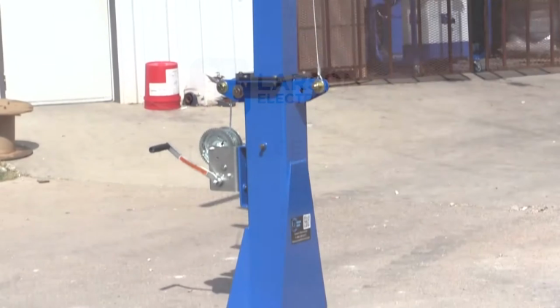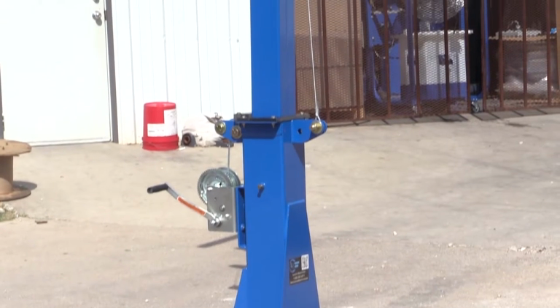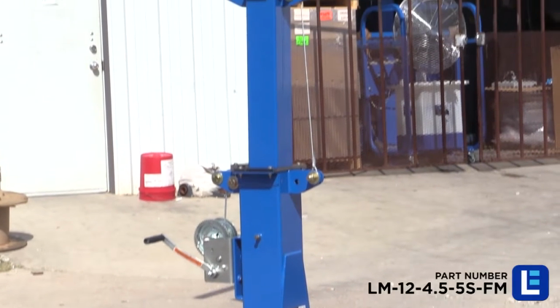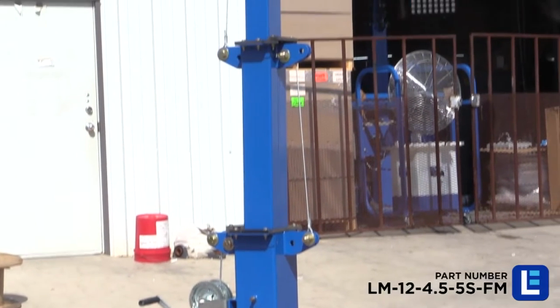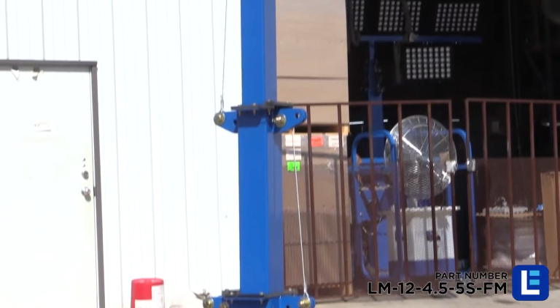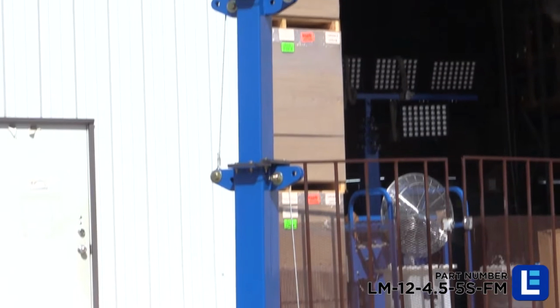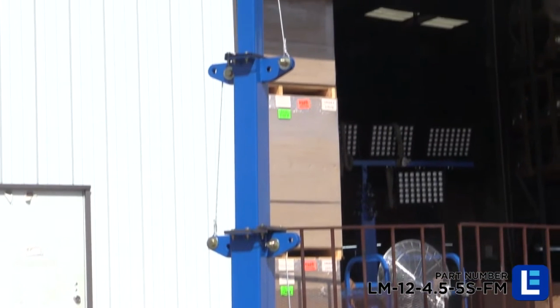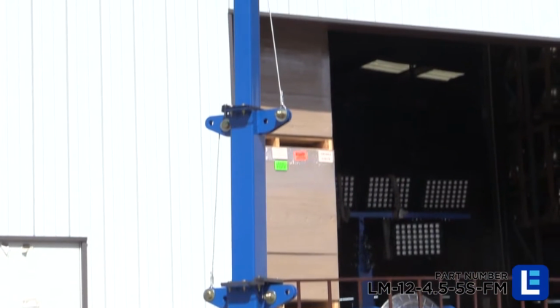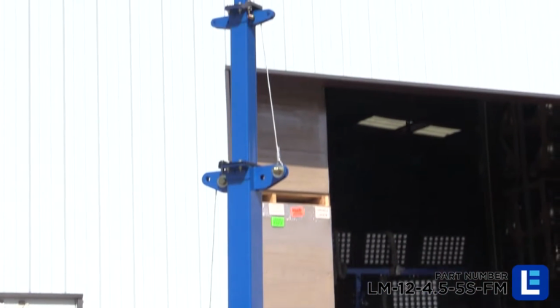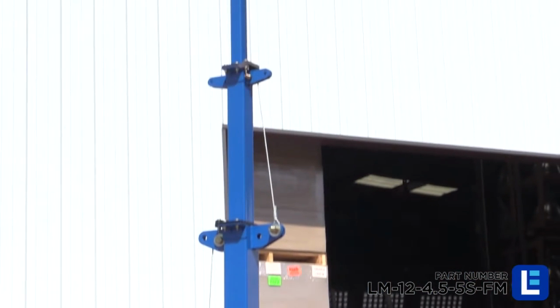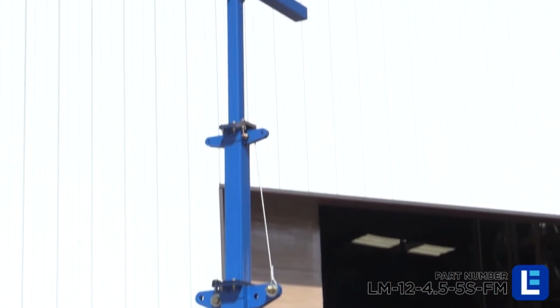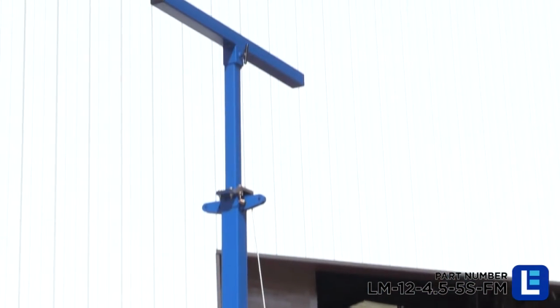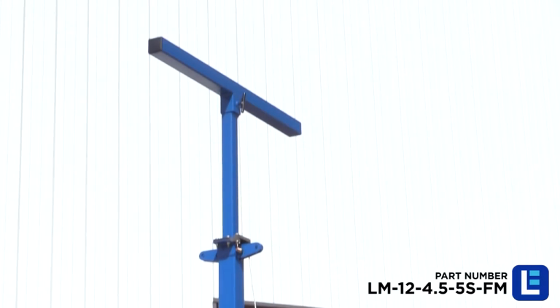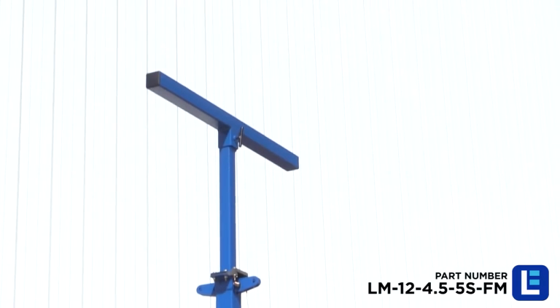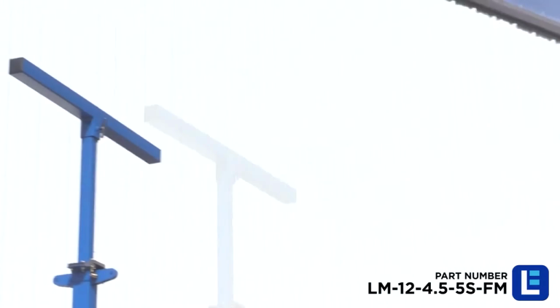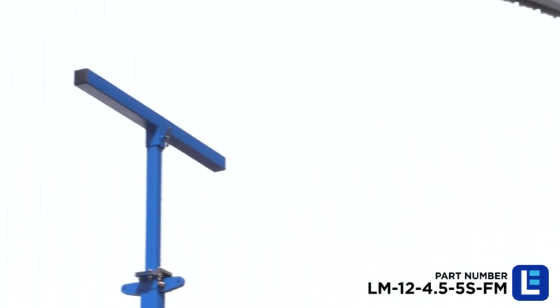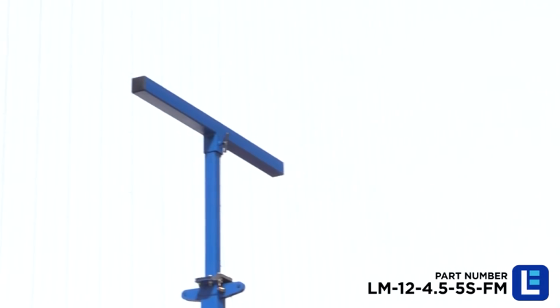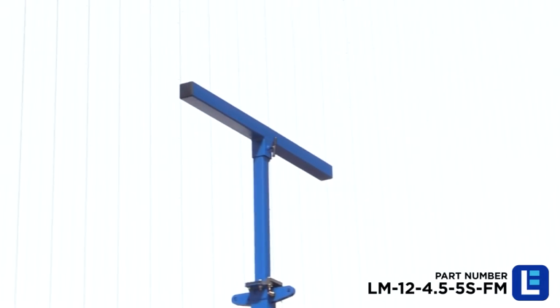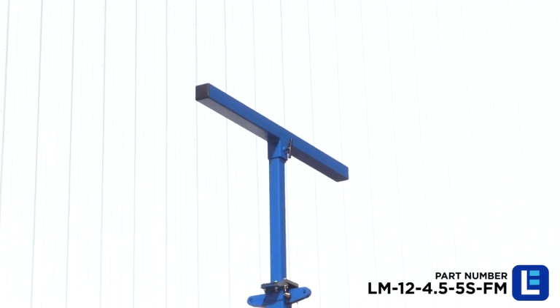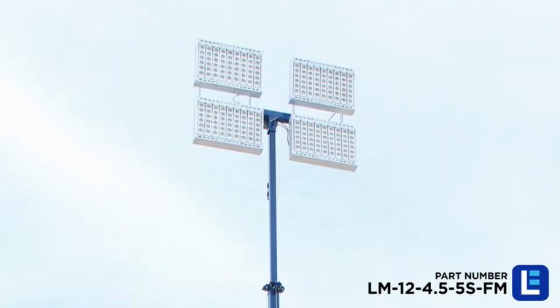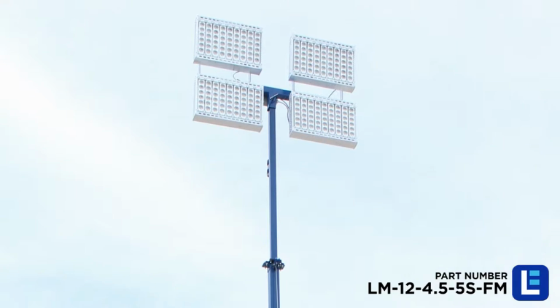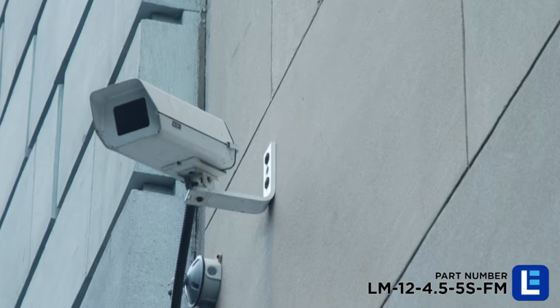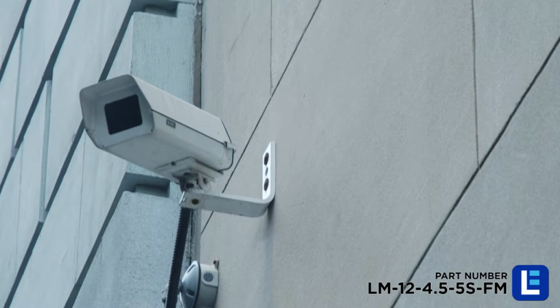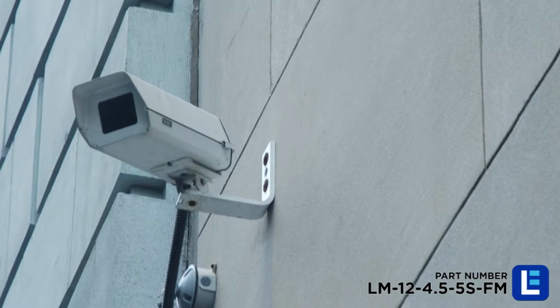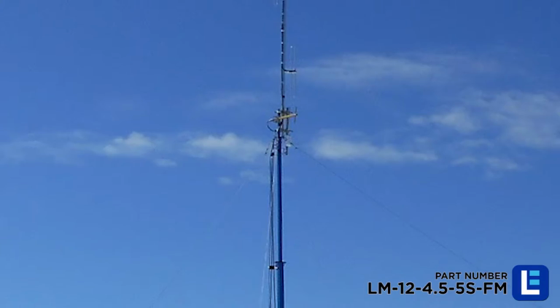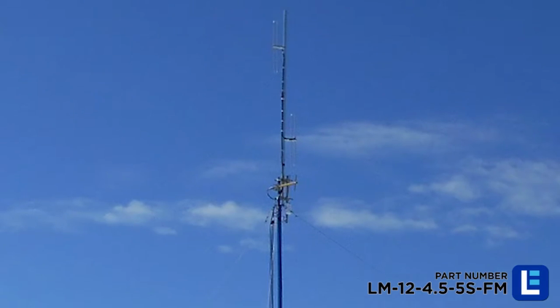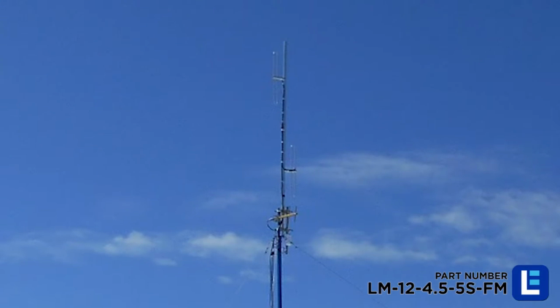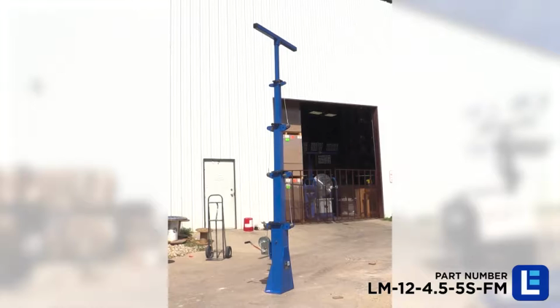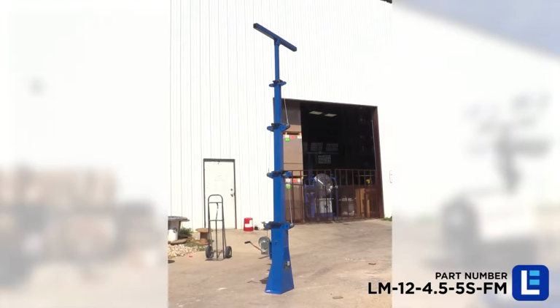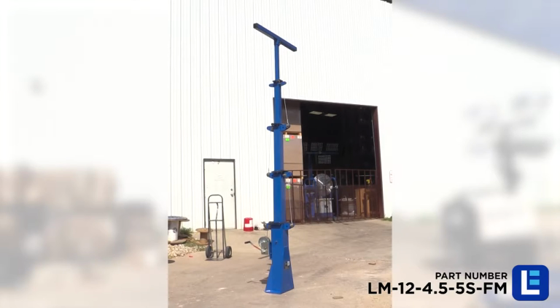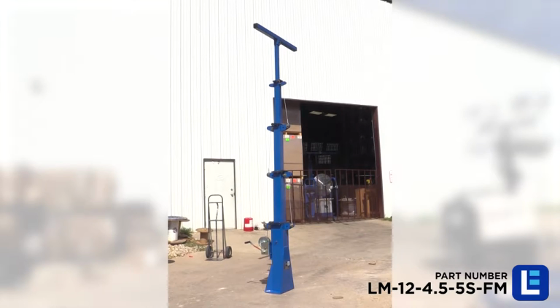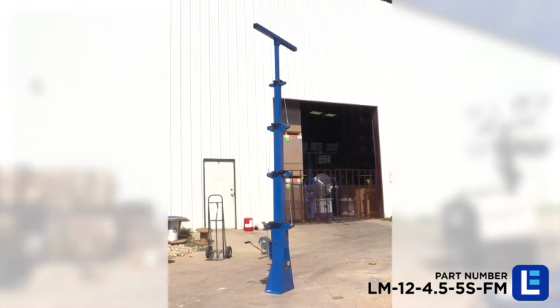This five-stage telescoping light mast from Larson Electronics provides a safe and effective way for operators to quickly deploy lights, surveillance cameras, and other equipment to elevations of up to 12 feet.